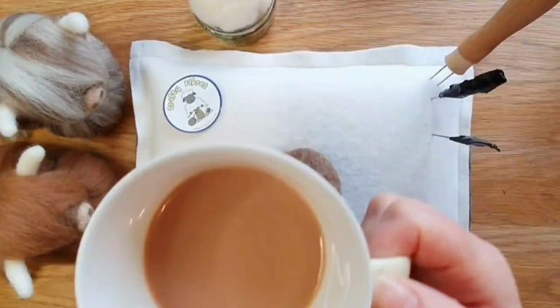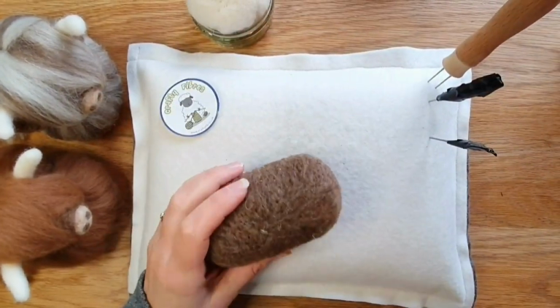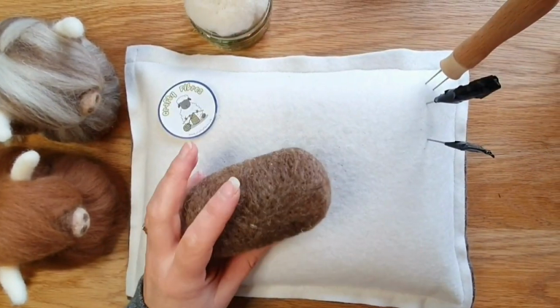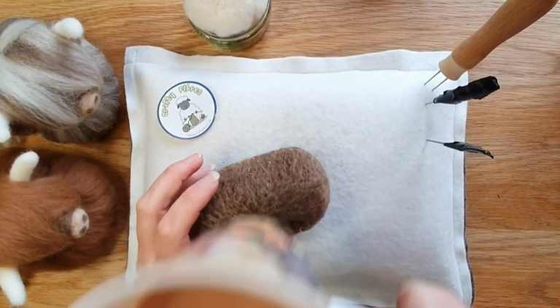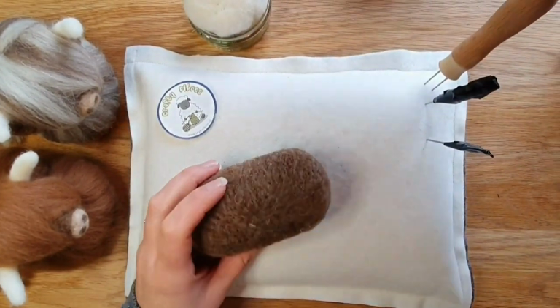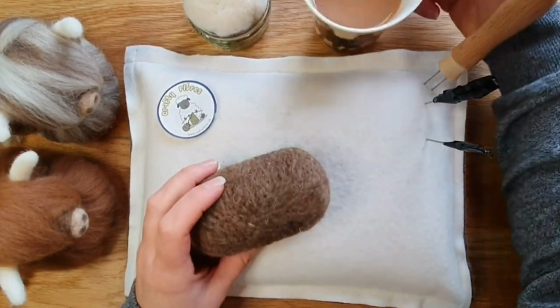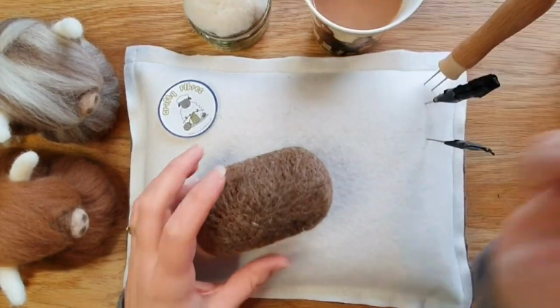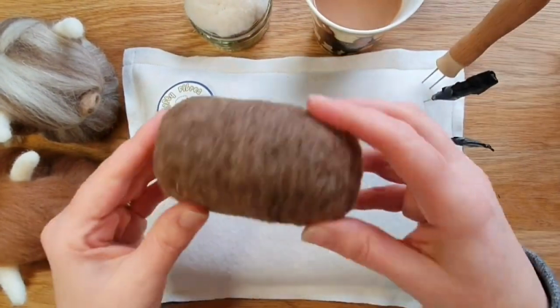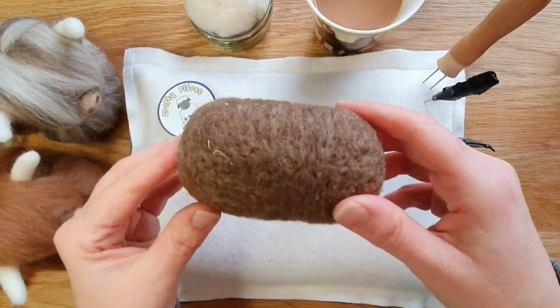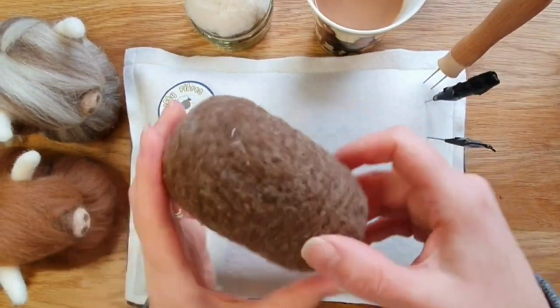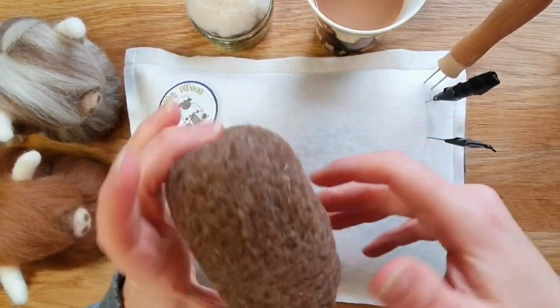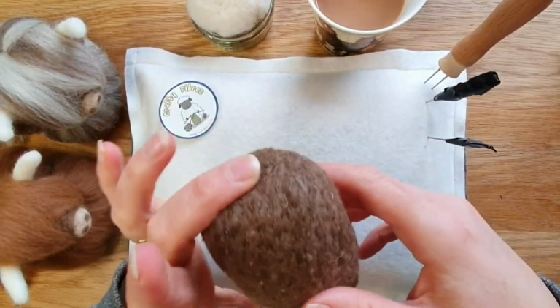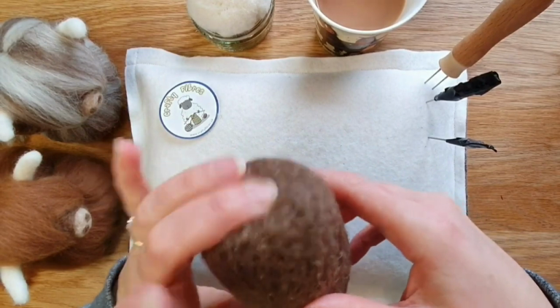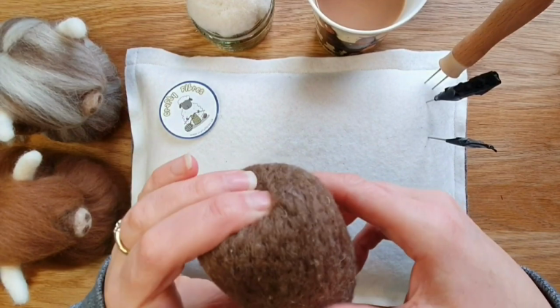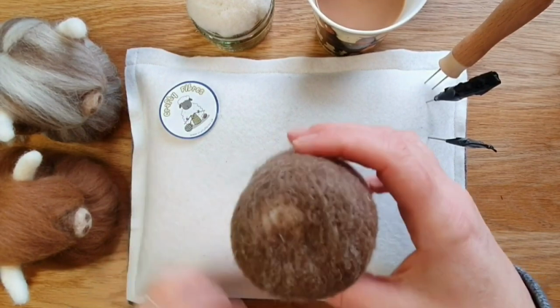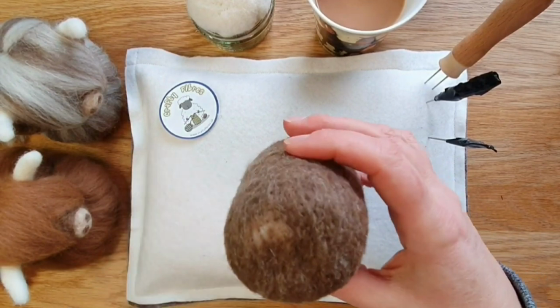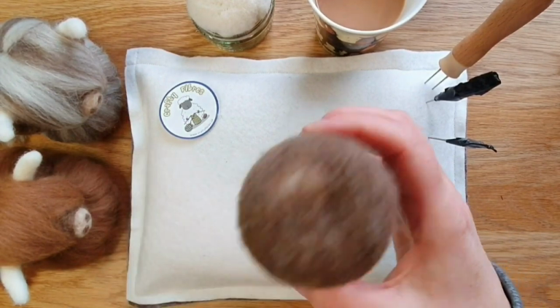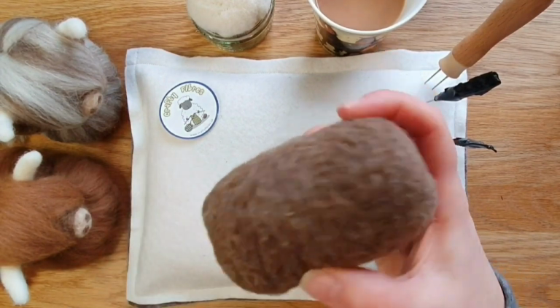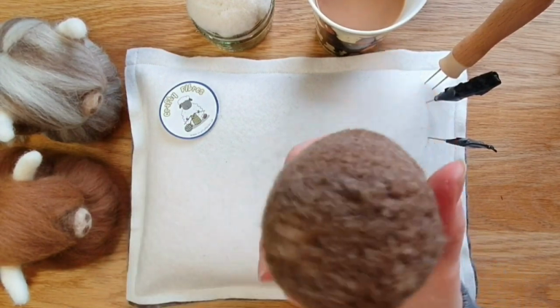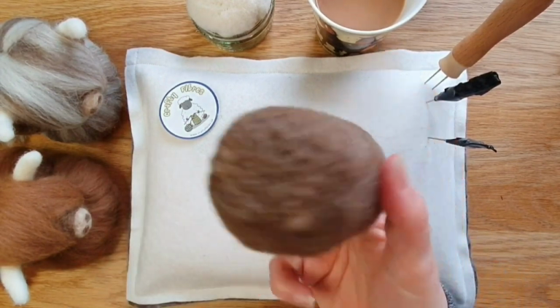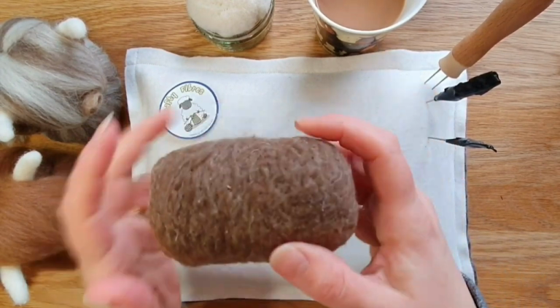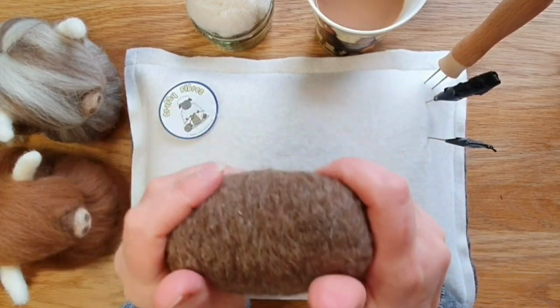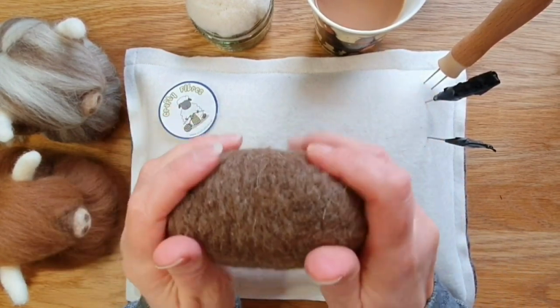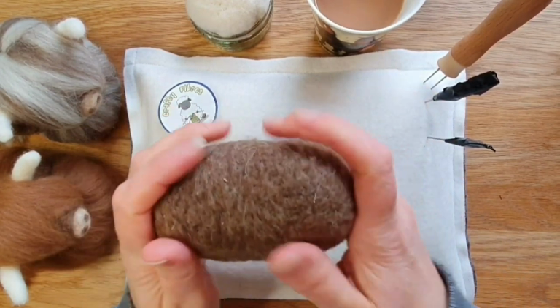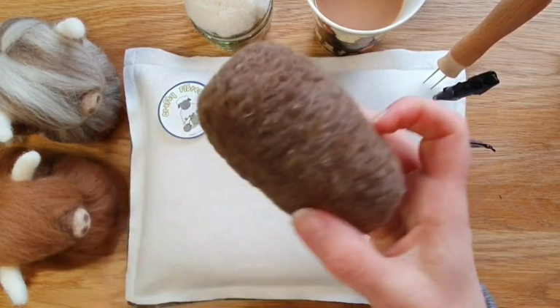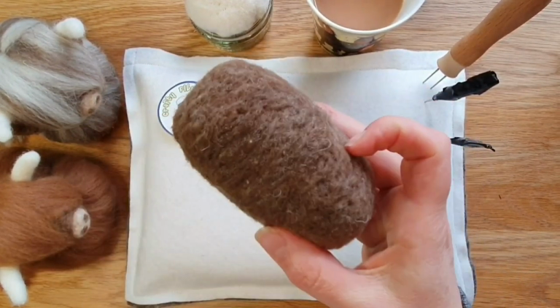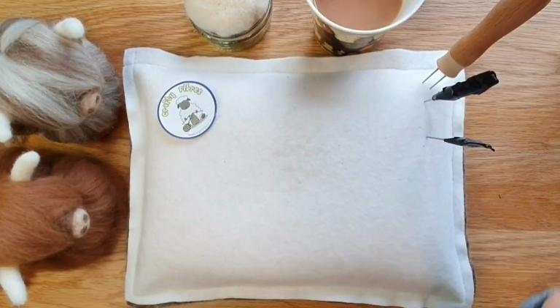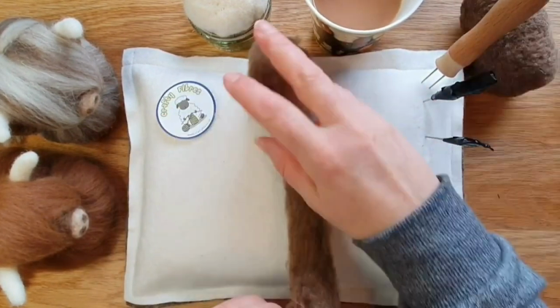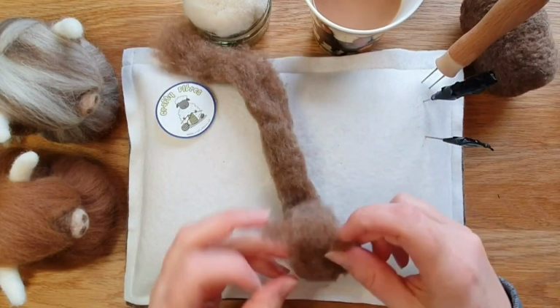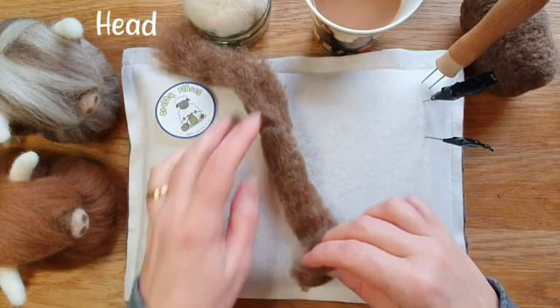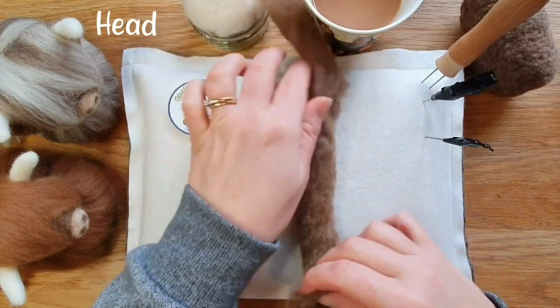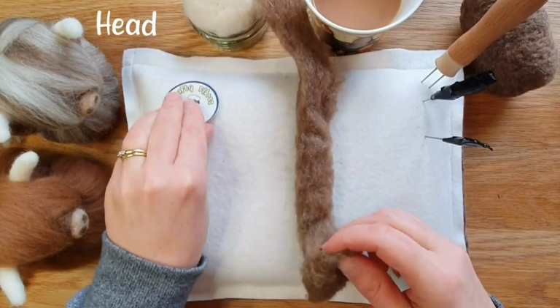So there we are — oh, a bit of tea drinking! Sorry about that. All done, so that's firmed up. I've got a little bit of faded patches there but it will be covered so I'm not too worried. Next we're going to do the head.